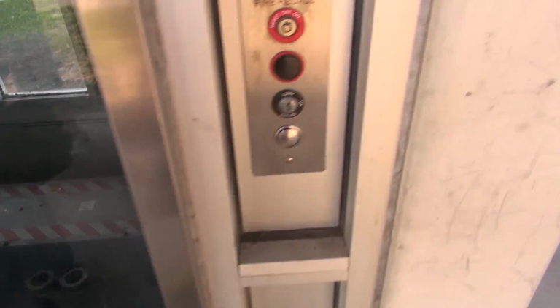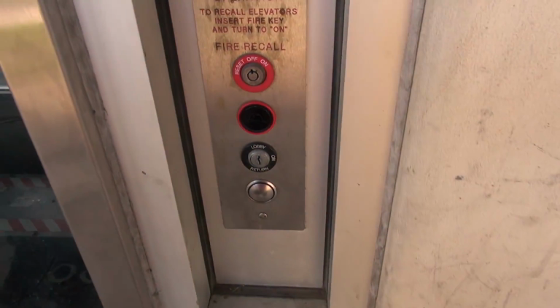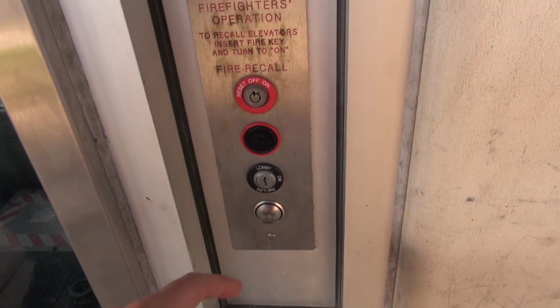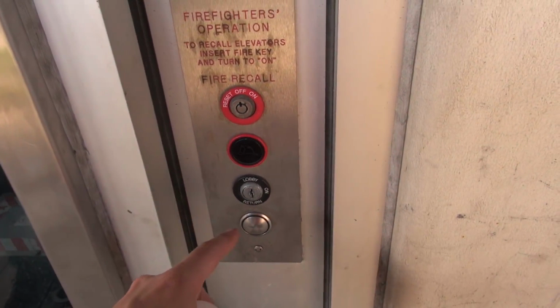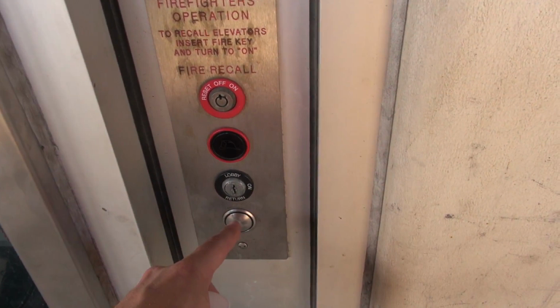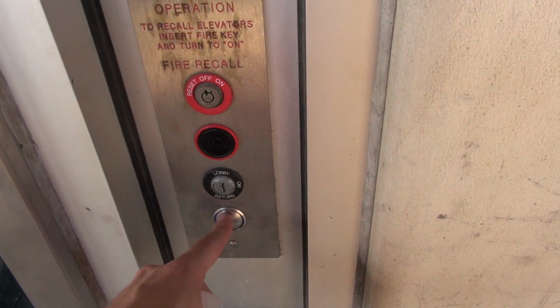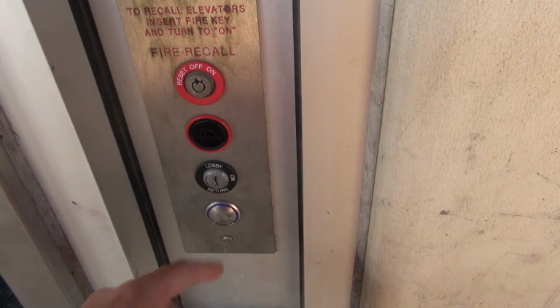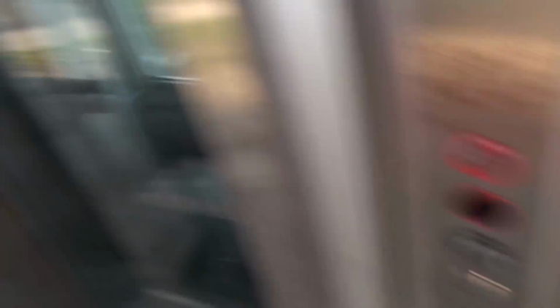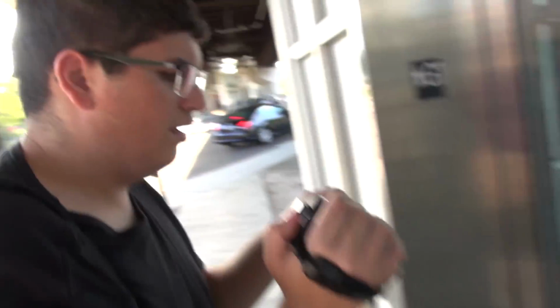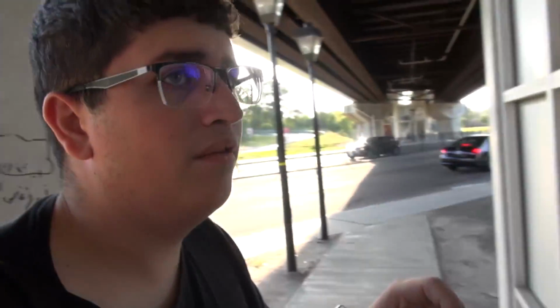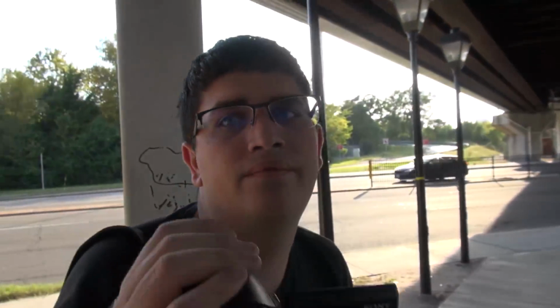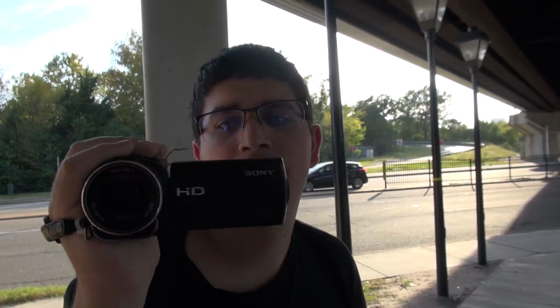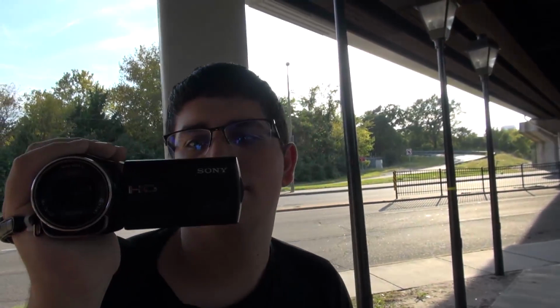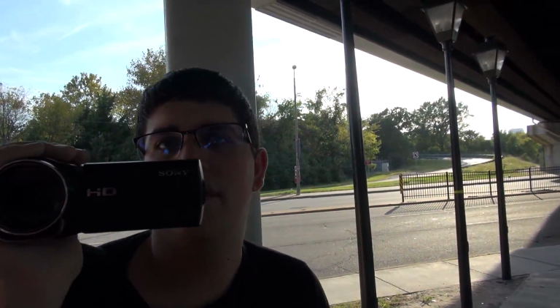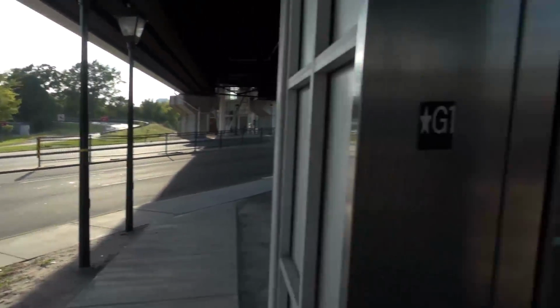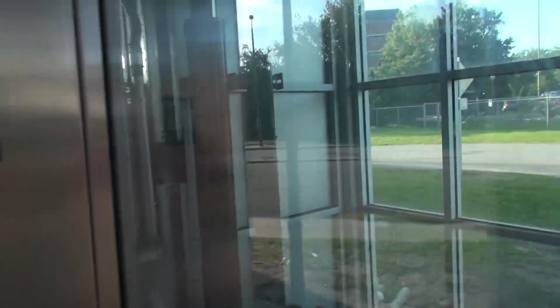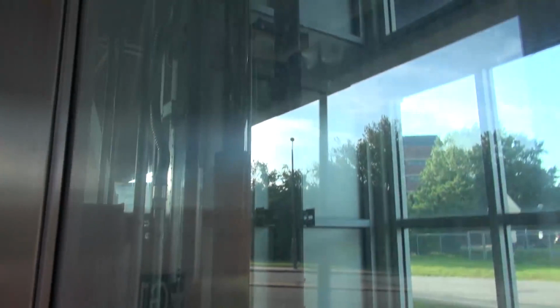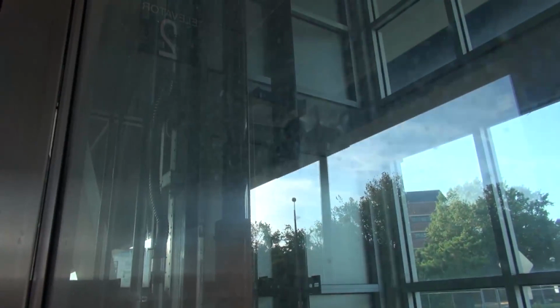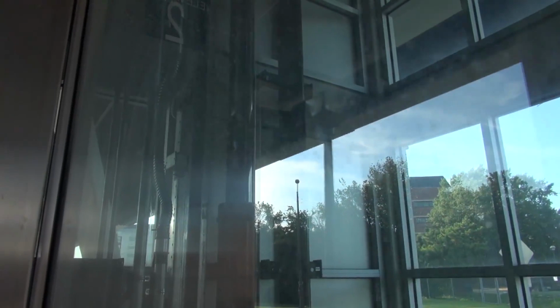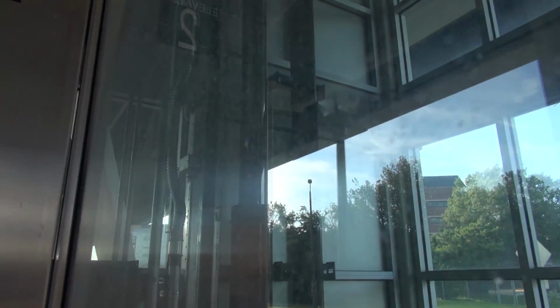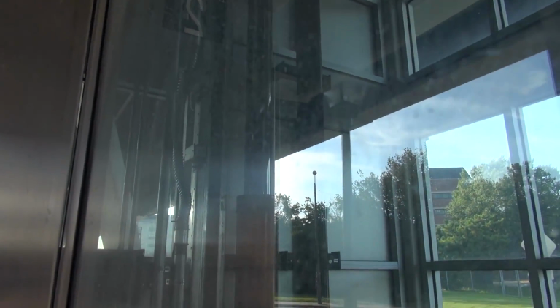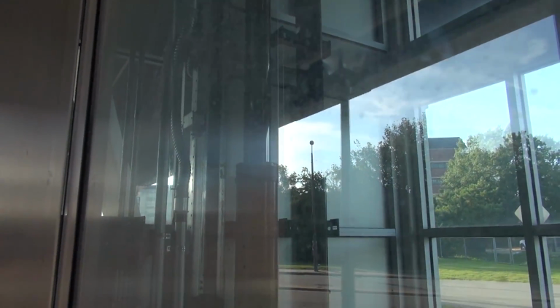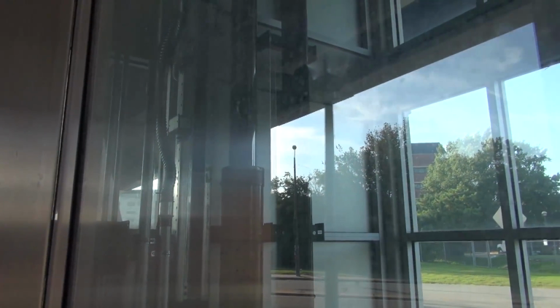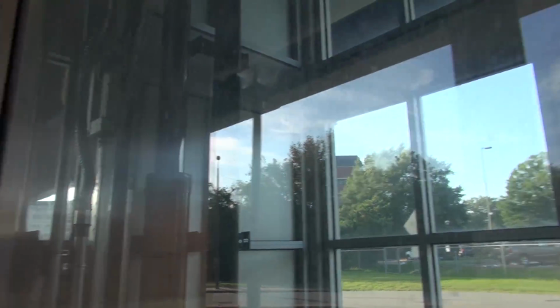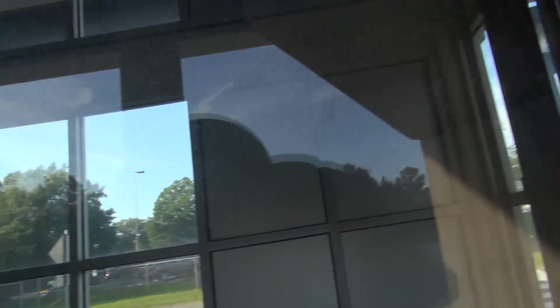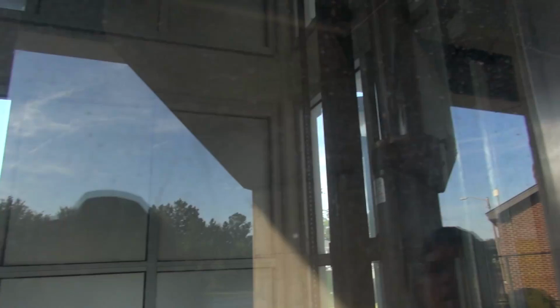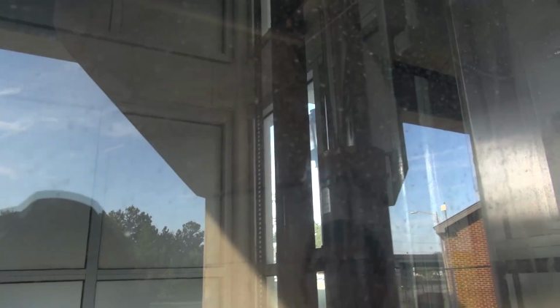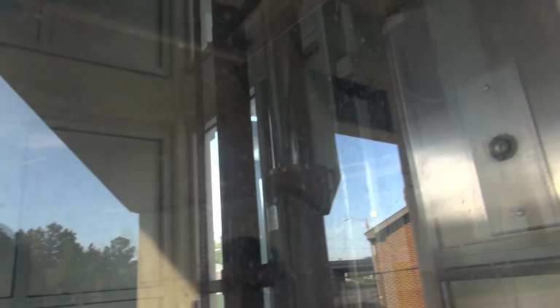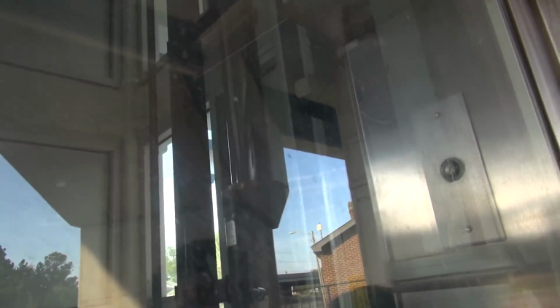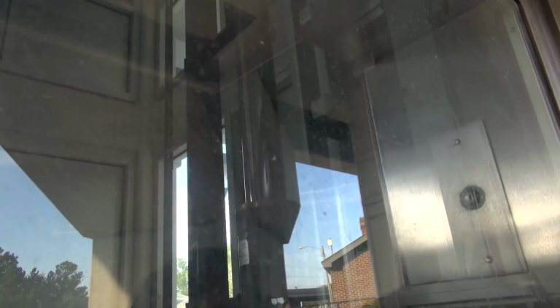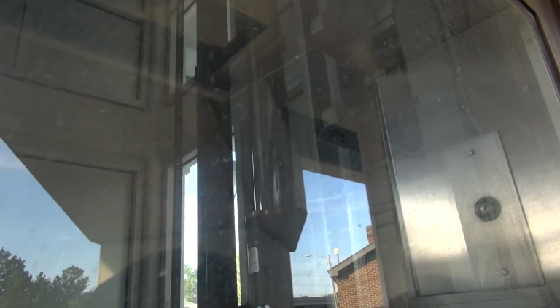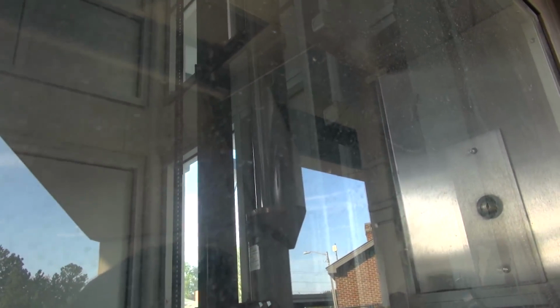This is the first Endura I've ever seen. You ready for me to call it? This is the first Endura I've ever seen. Now watch these pistons here. This is the Endura MRL elevator and it's not coming yet.